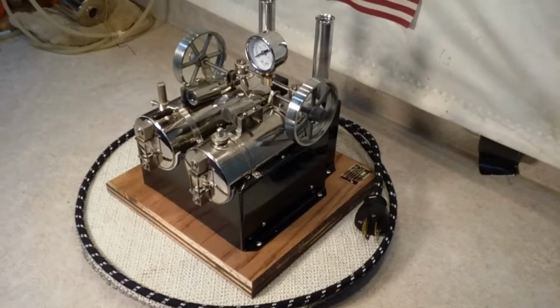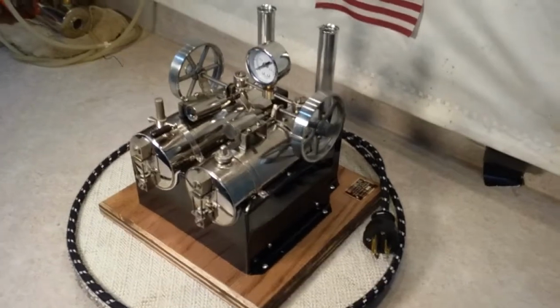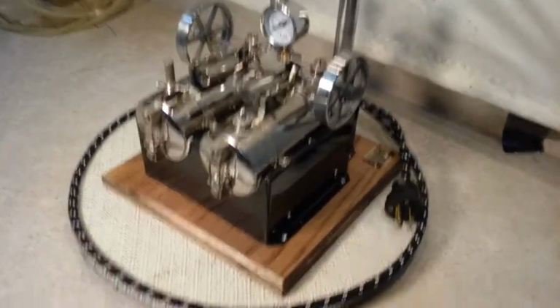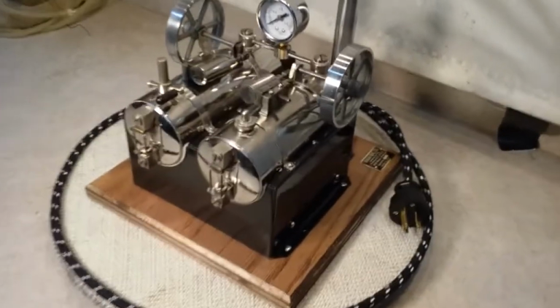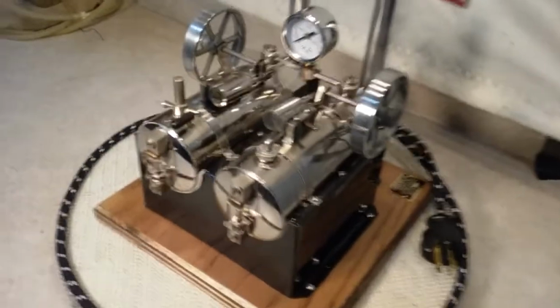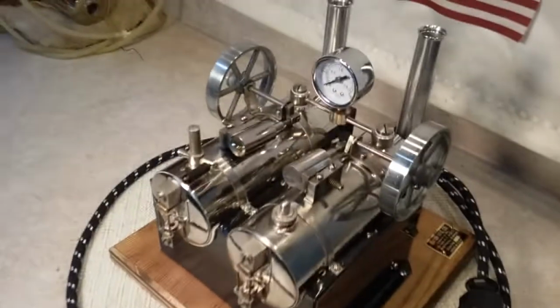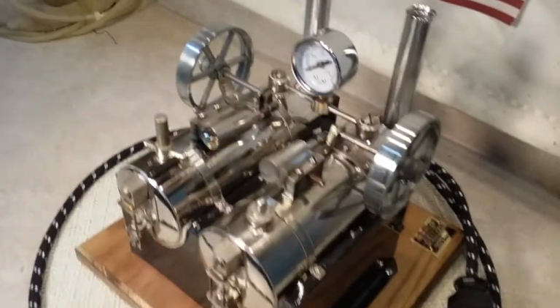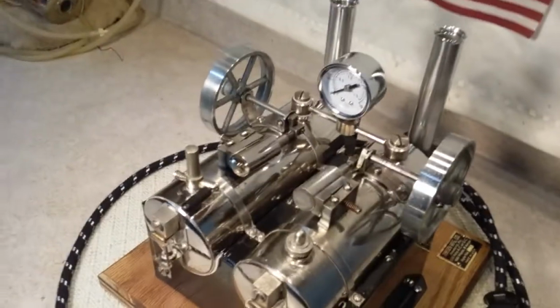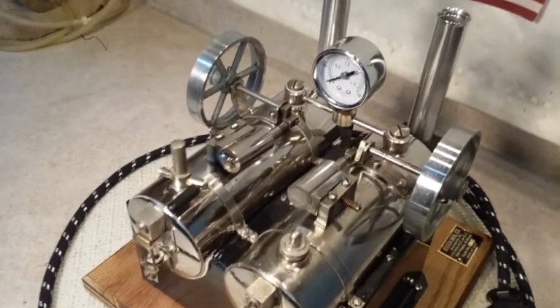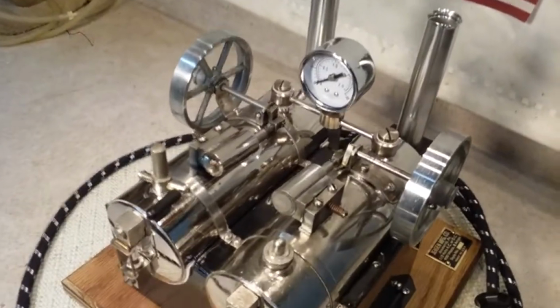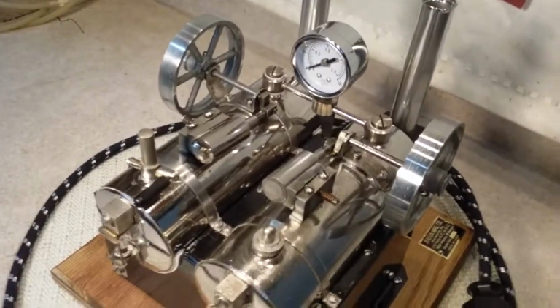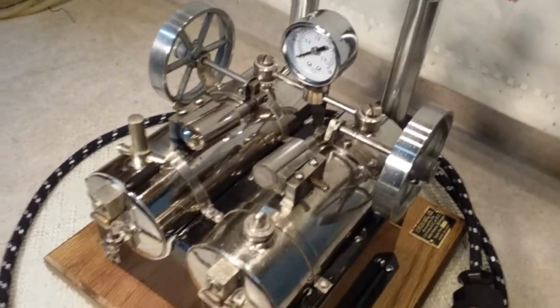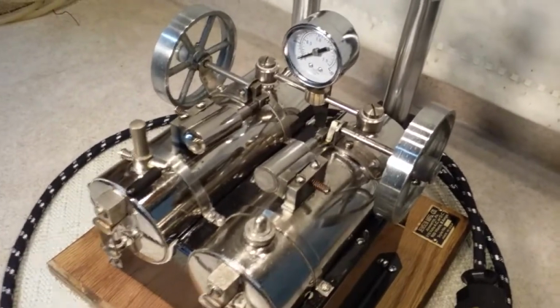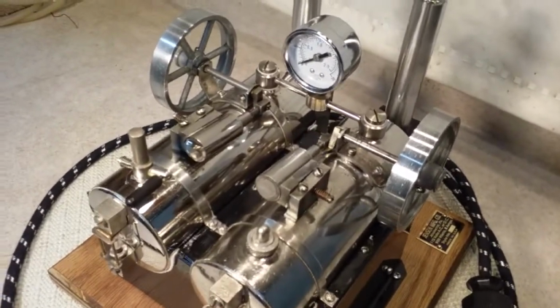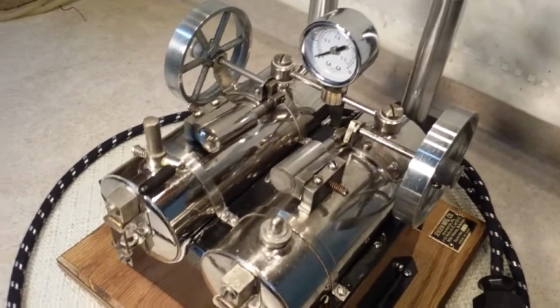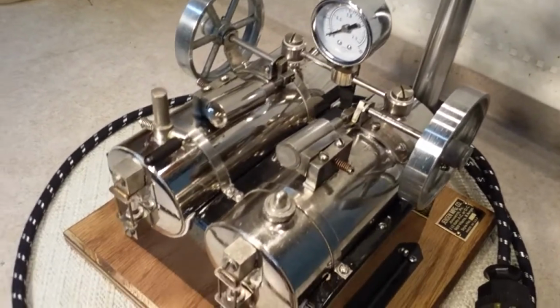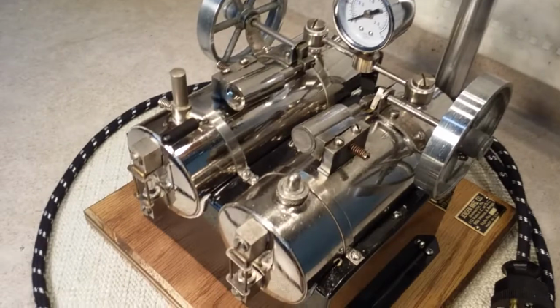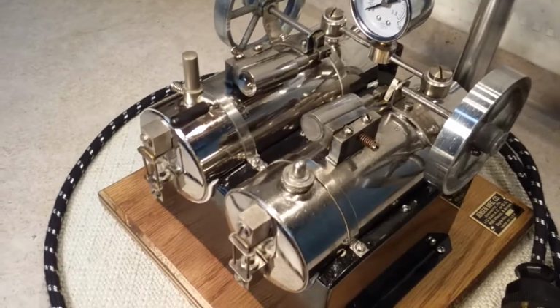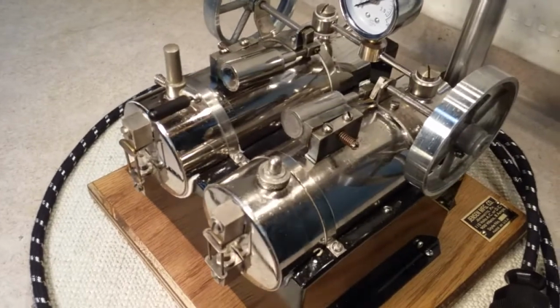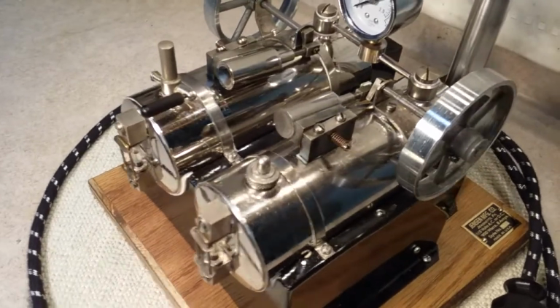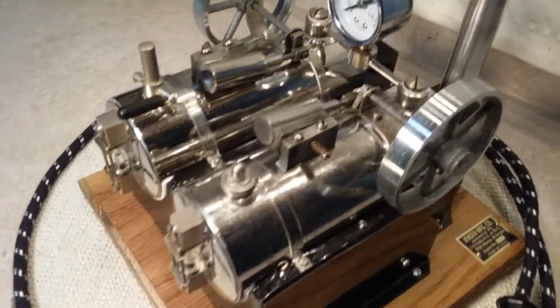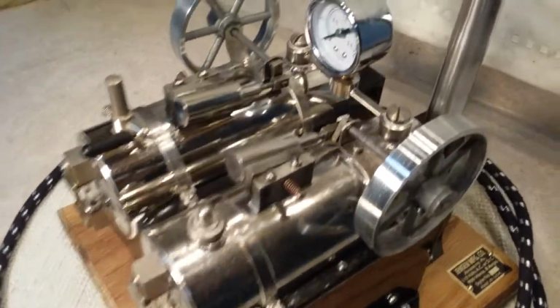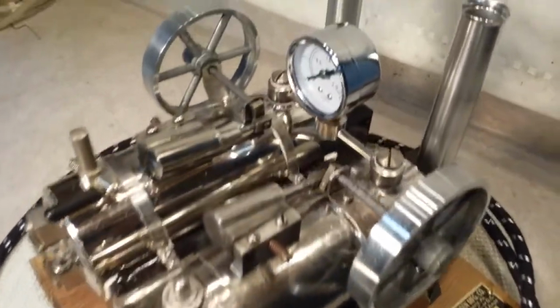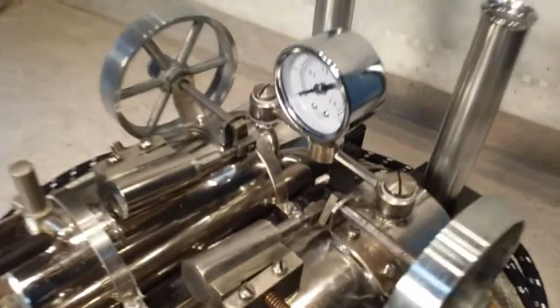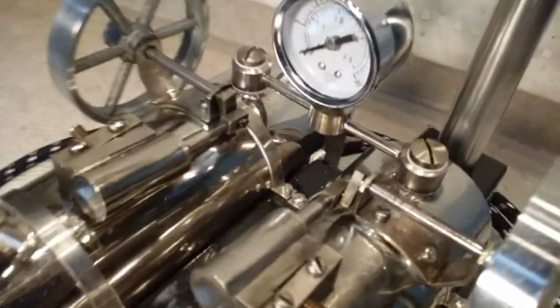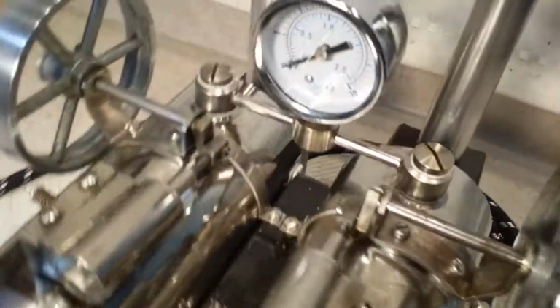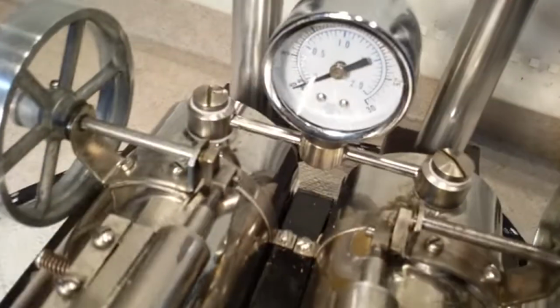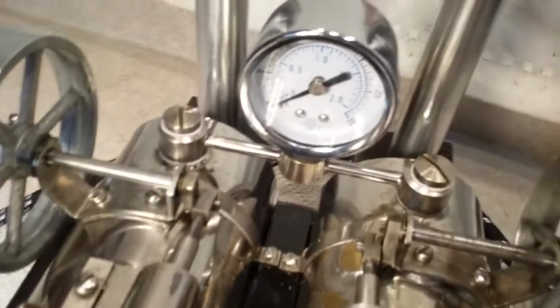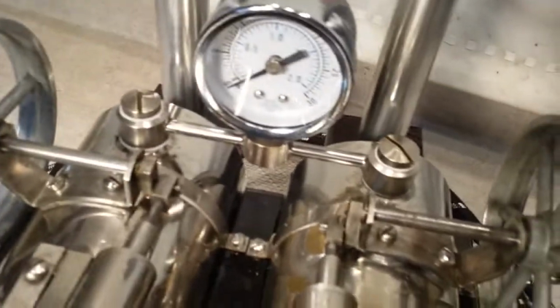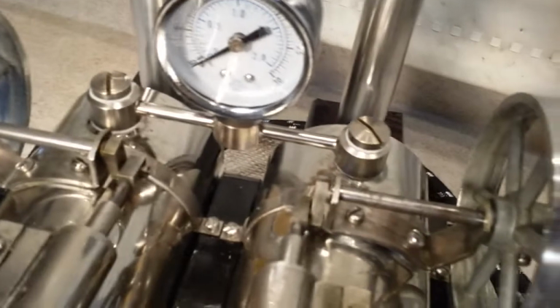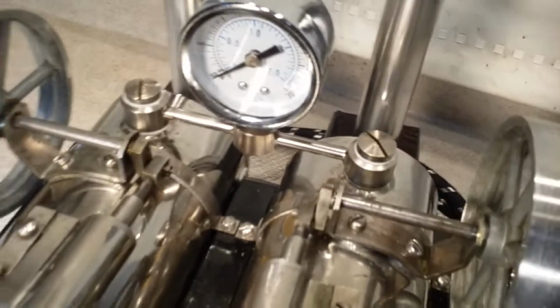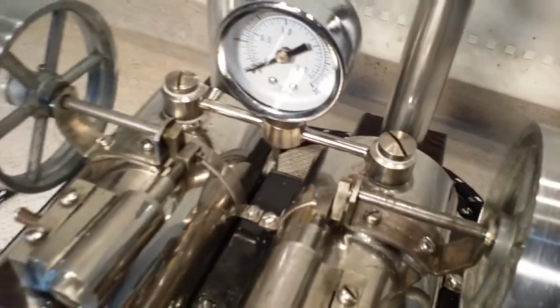I've used as much Jensen components as I could. There's the manifold, and those are banjo-type screws.